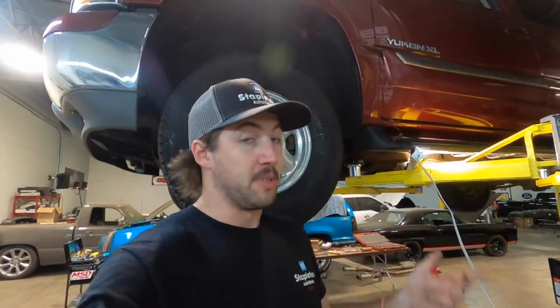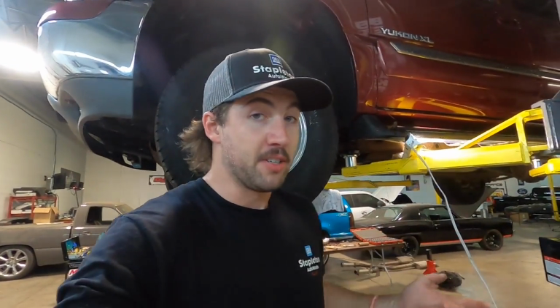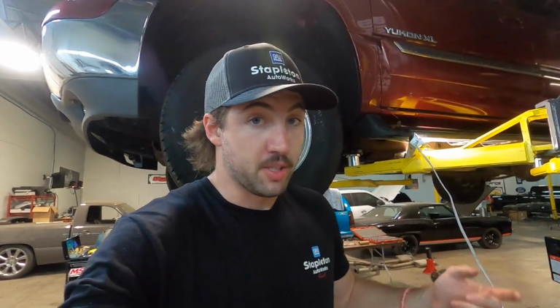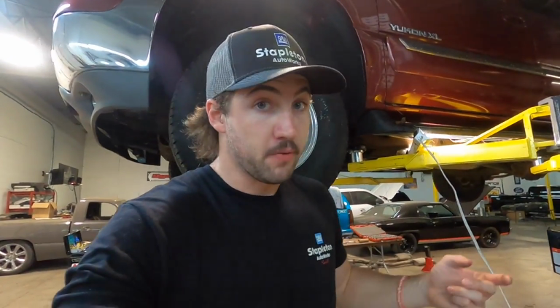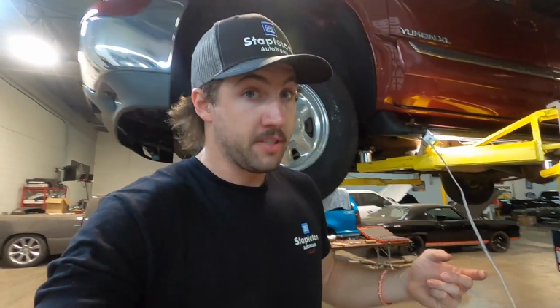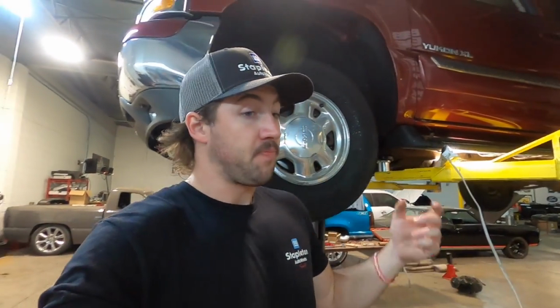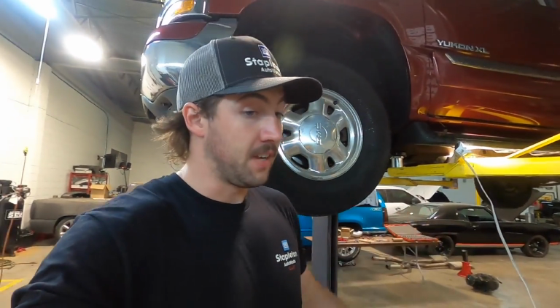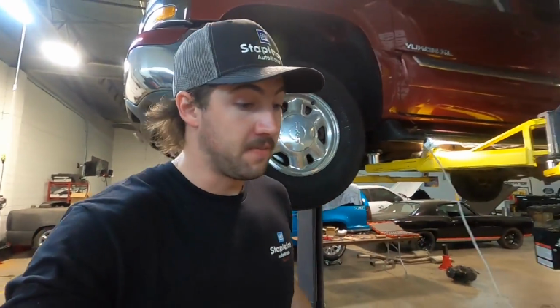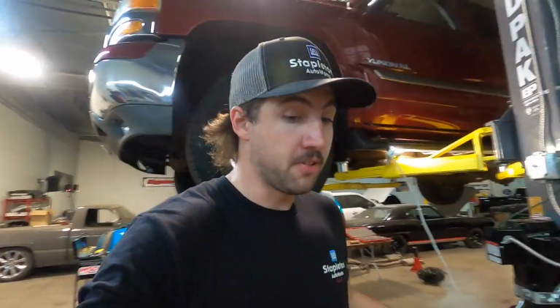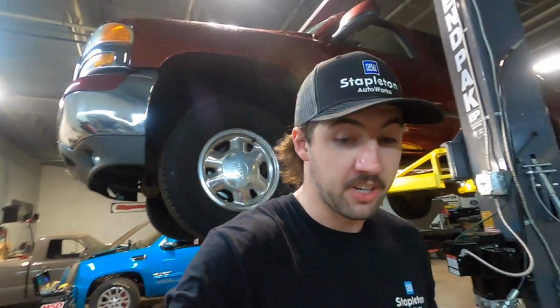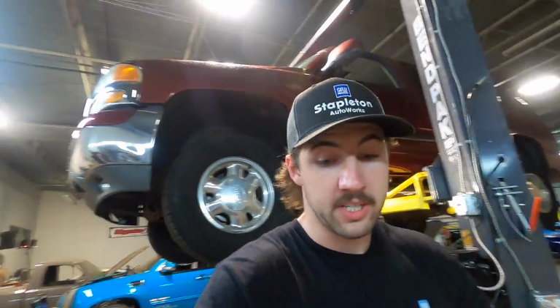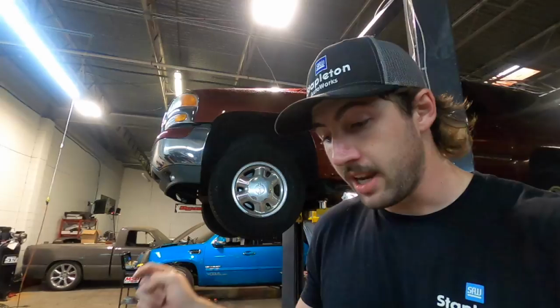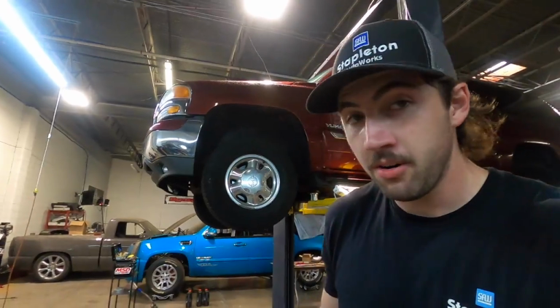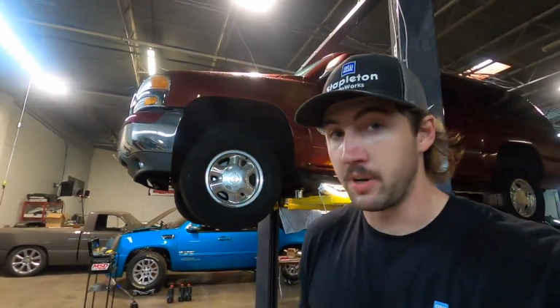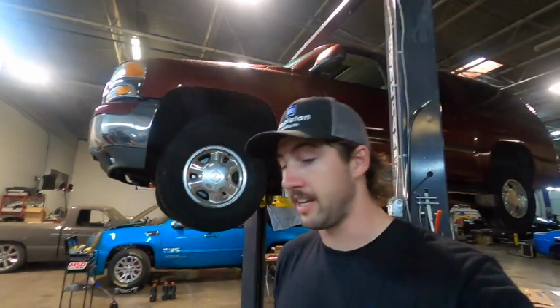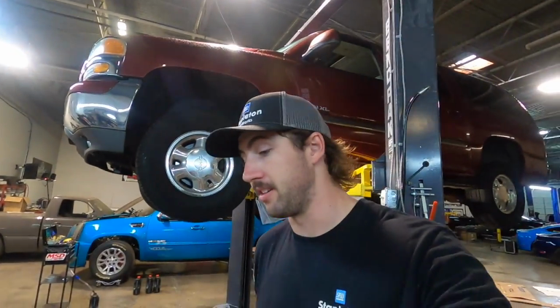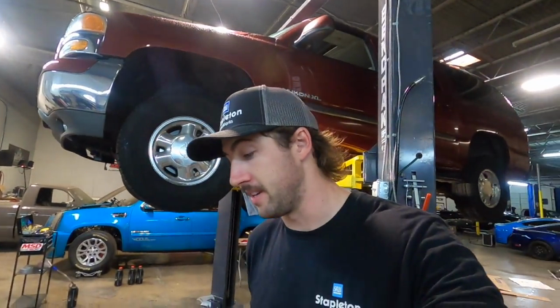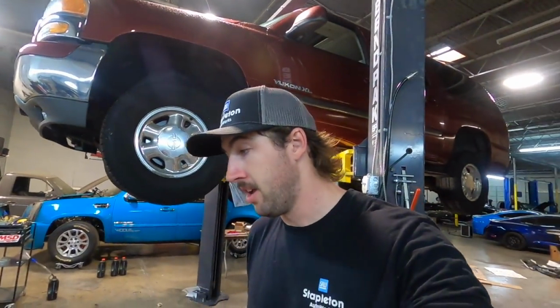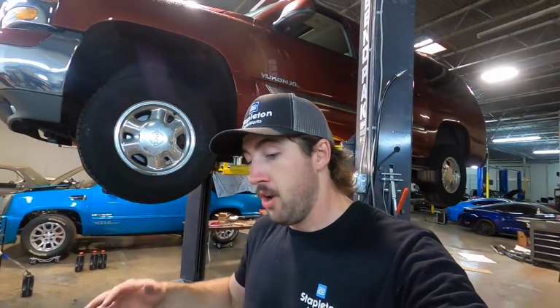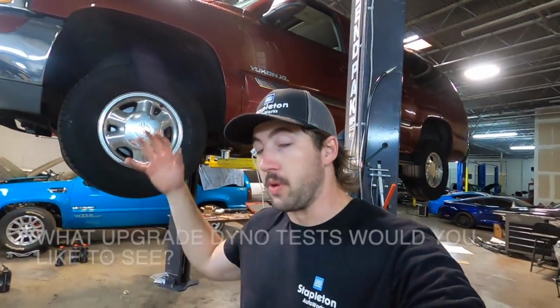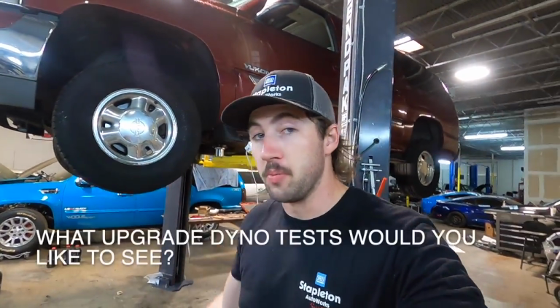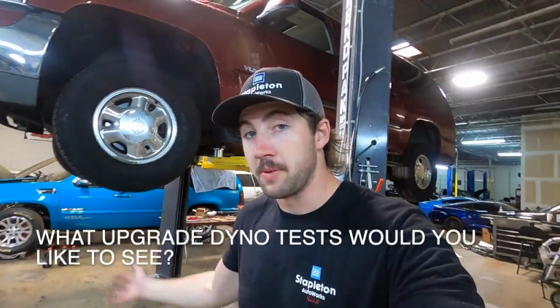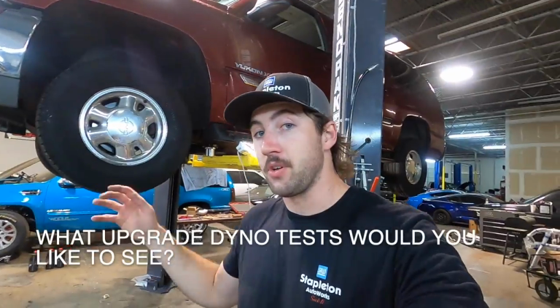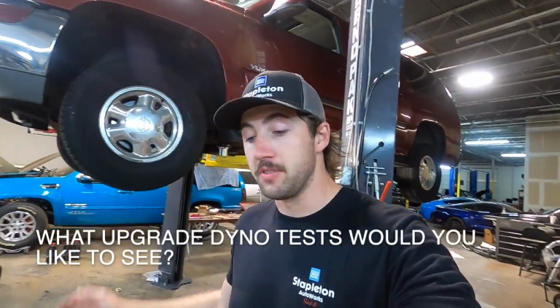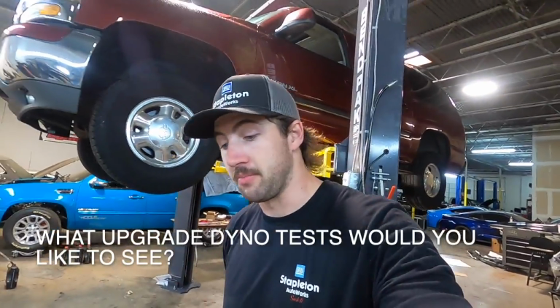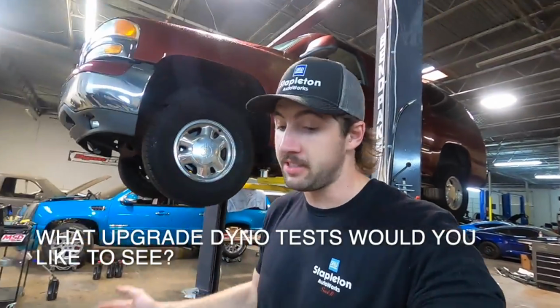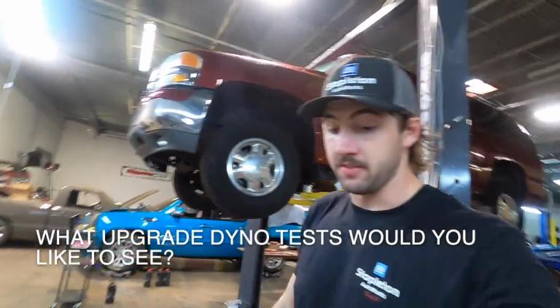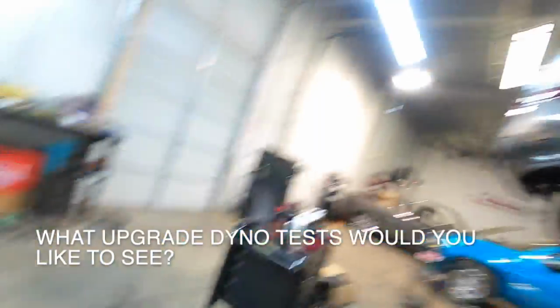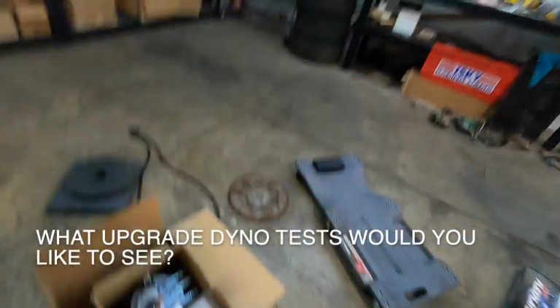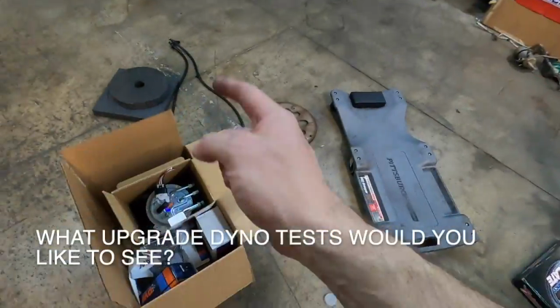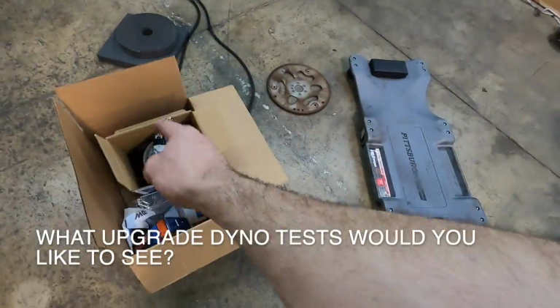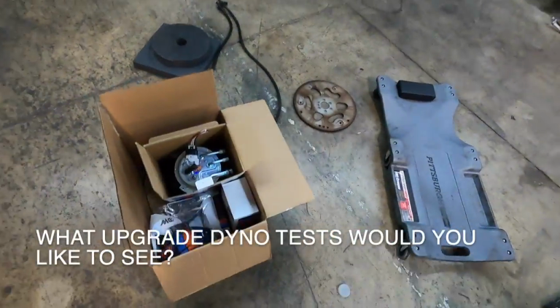Let me tell you, it's pretty freaking awesome. If you haven't seen that video, you need to go watch that. Now we are taking it to the next level with the fuel pump — the whole fuel system from Deachworks.